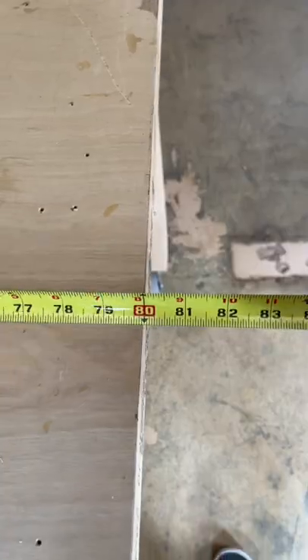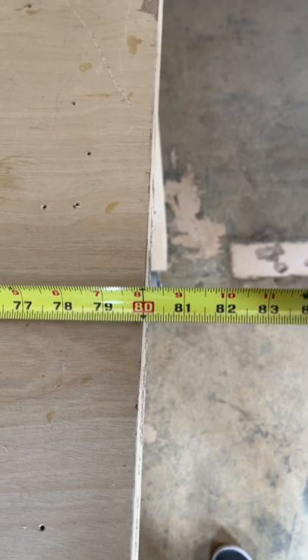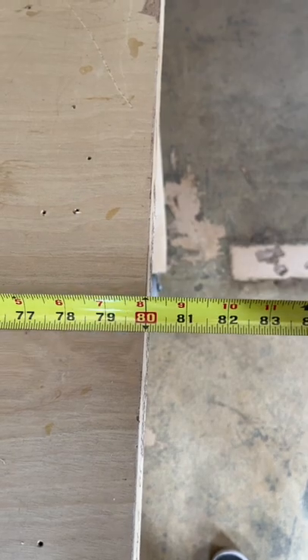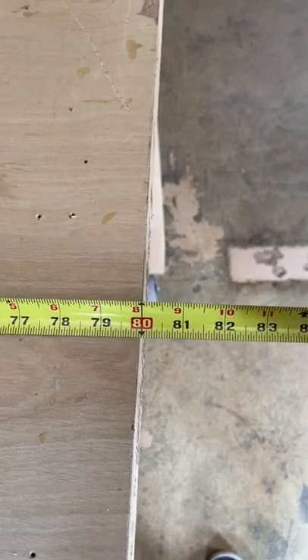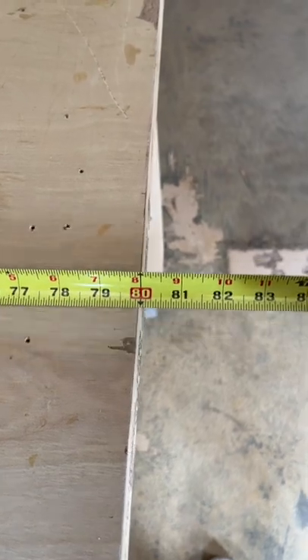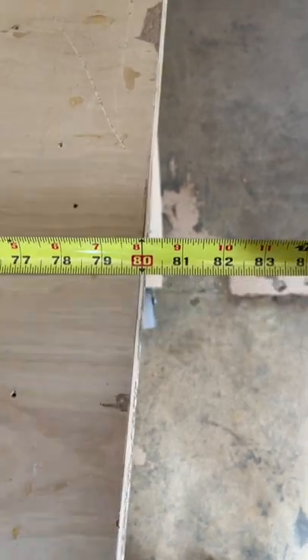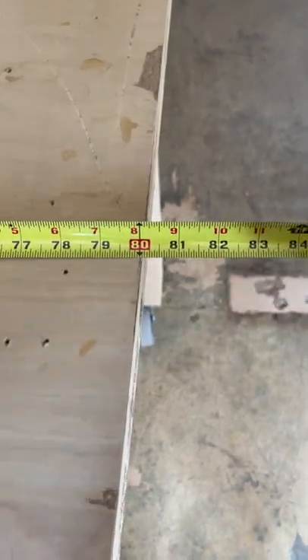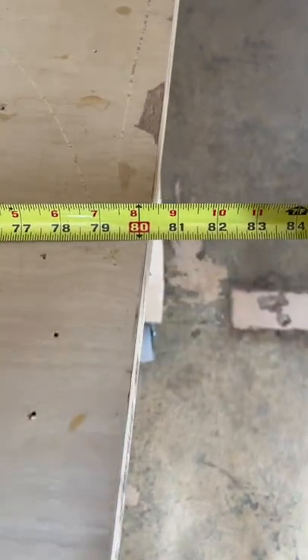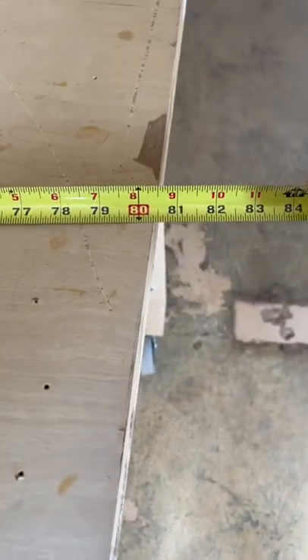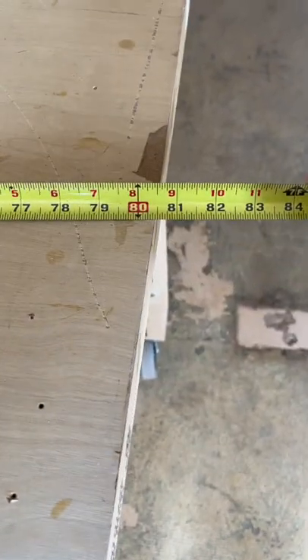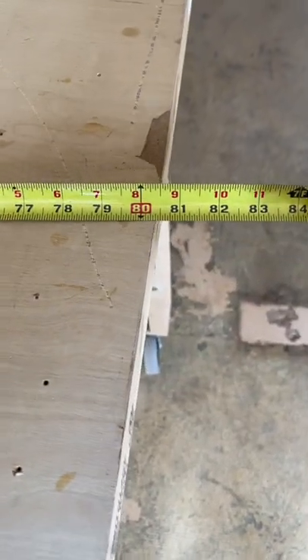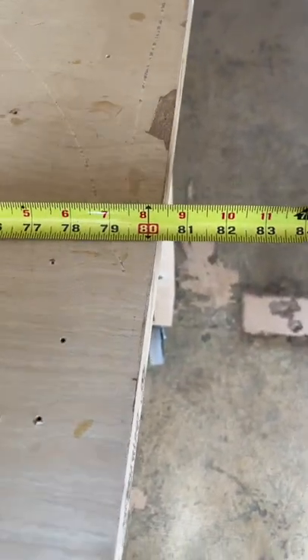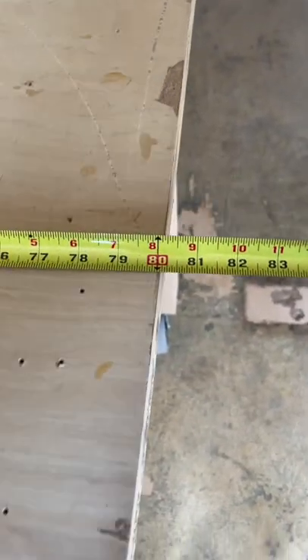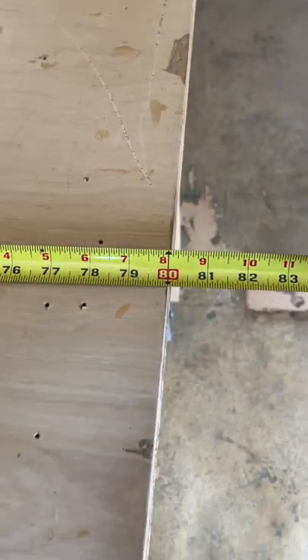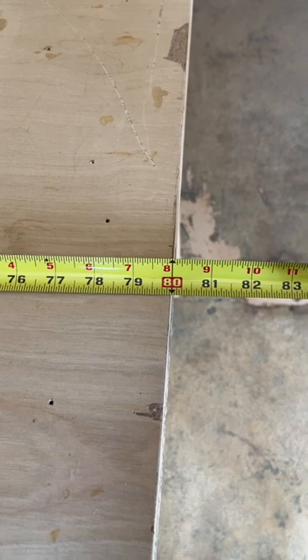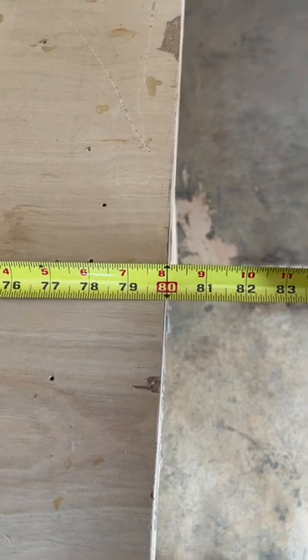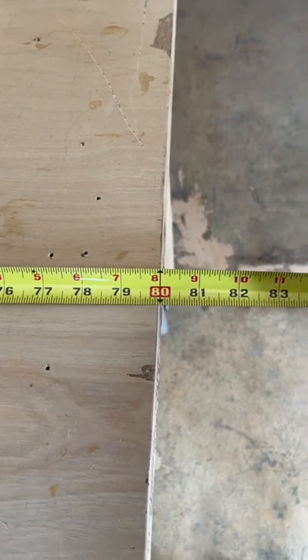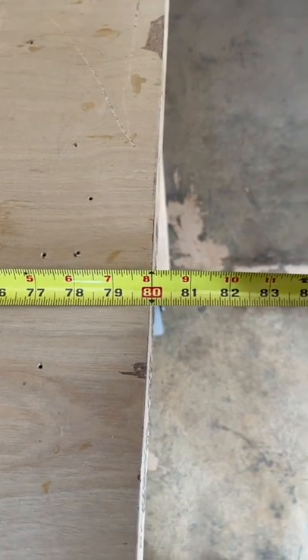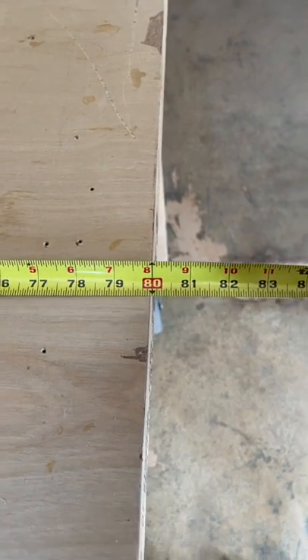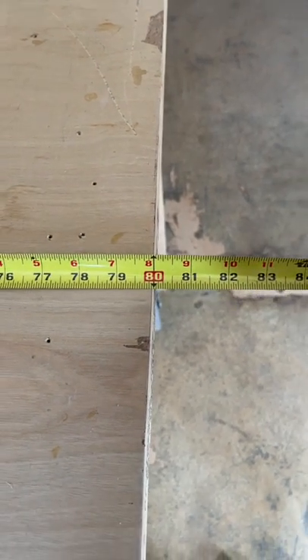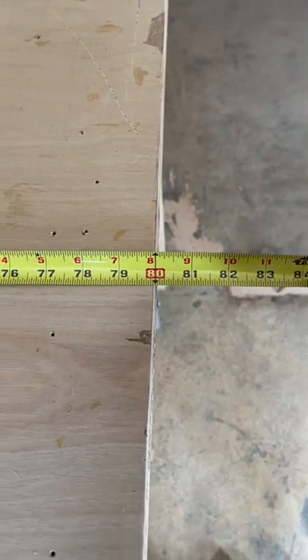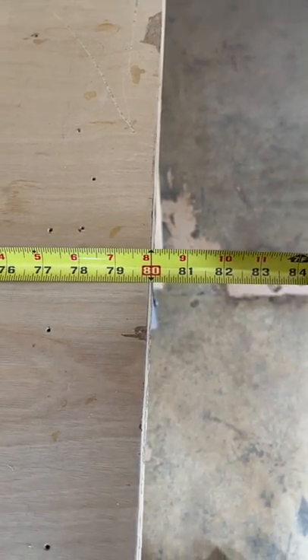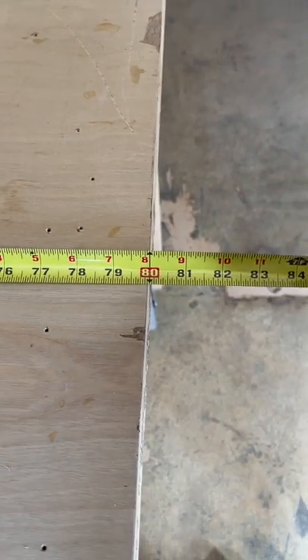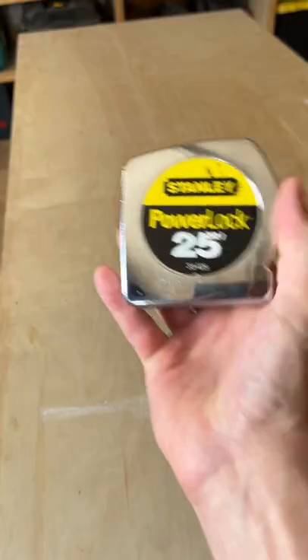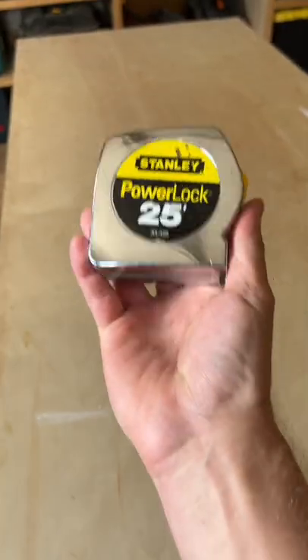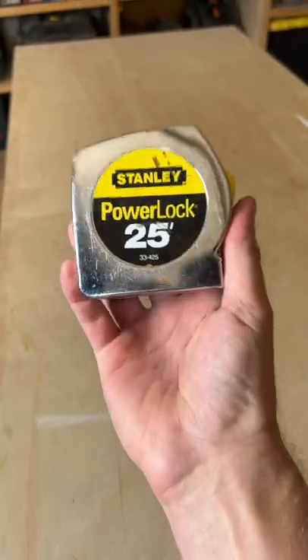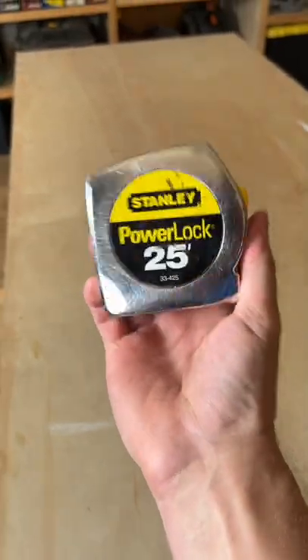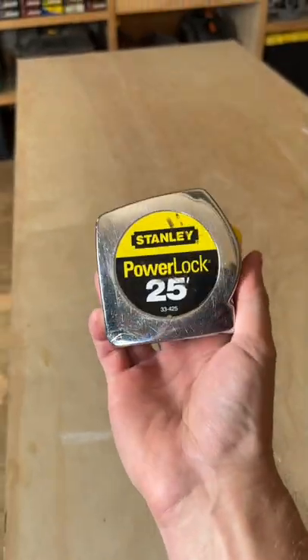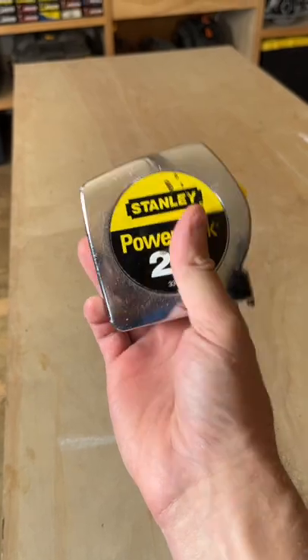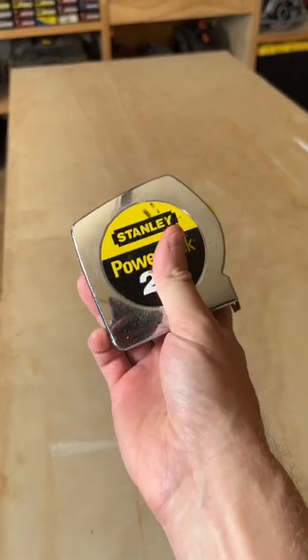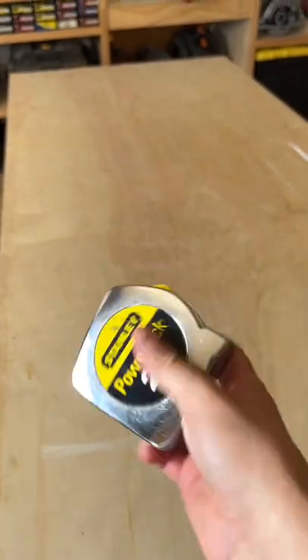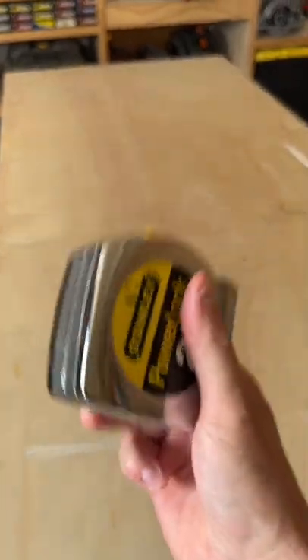So if you want to know if you're at the right point, swing the tape a little bit and the arc will reveal if you're perpendicular or not, because your perpendicular reading will be the shortest one. Quick tape measure tip and trick there. I hope it helps. Thanks everybody.